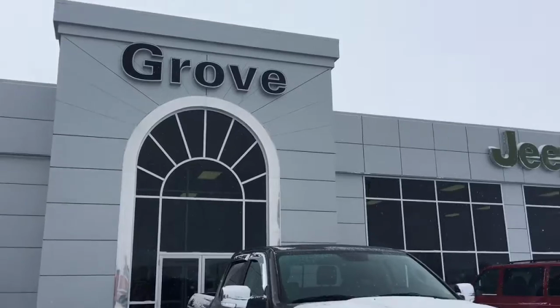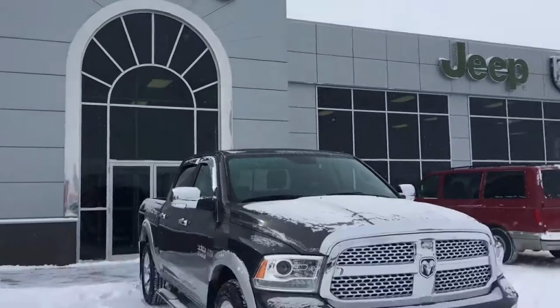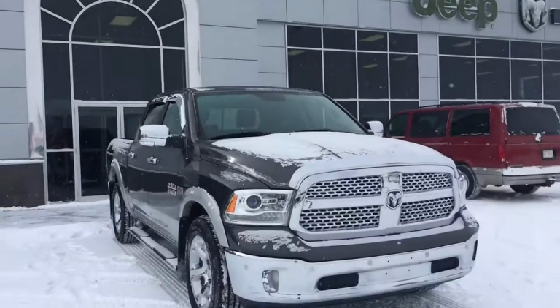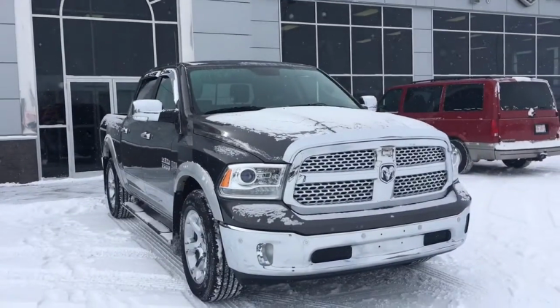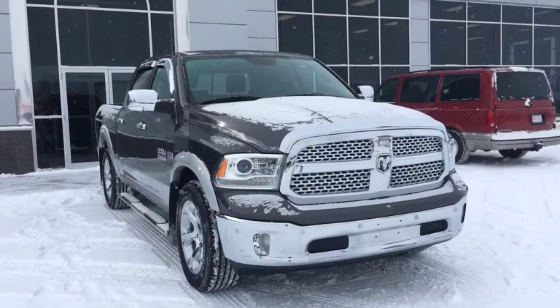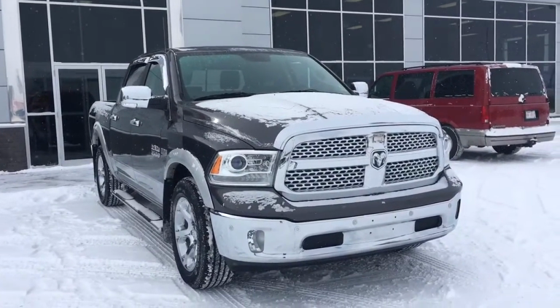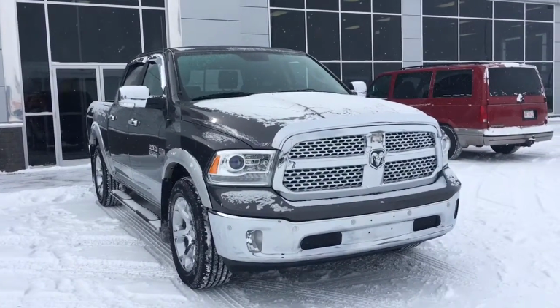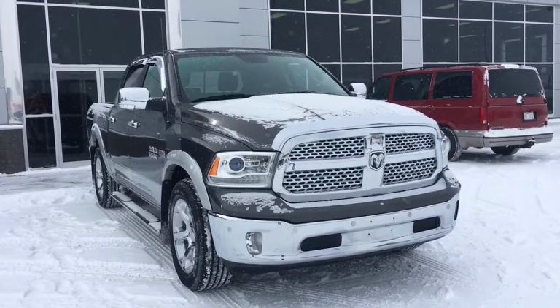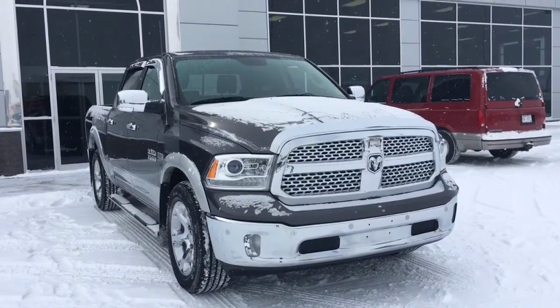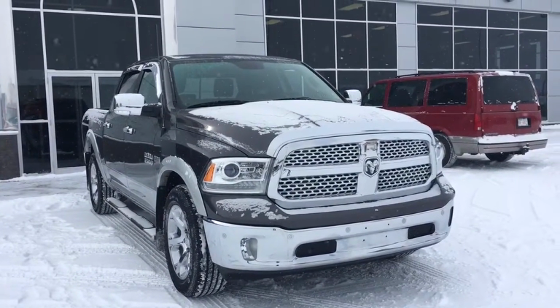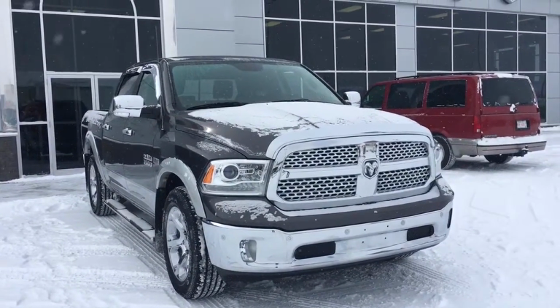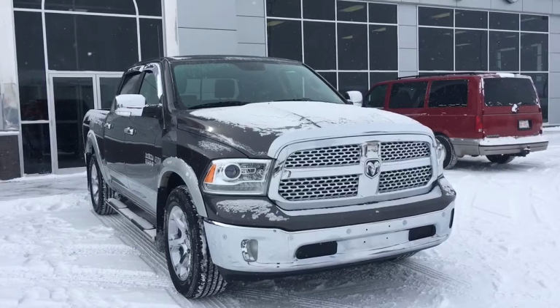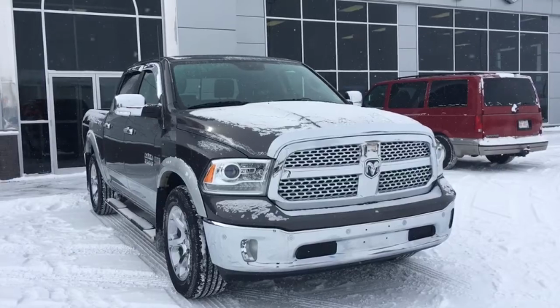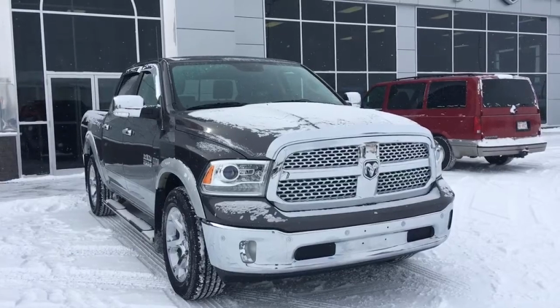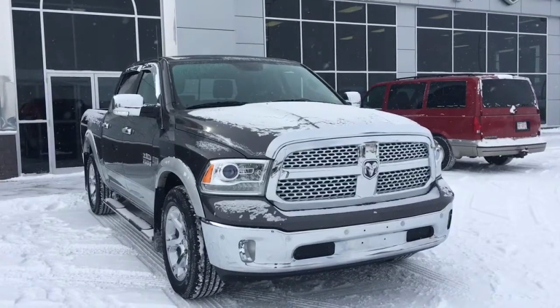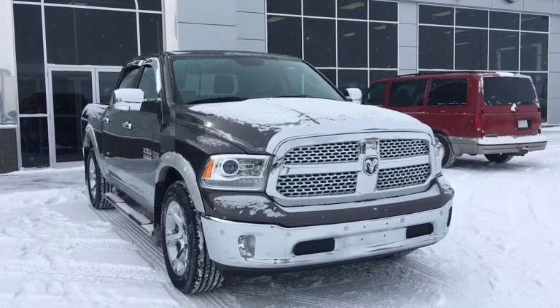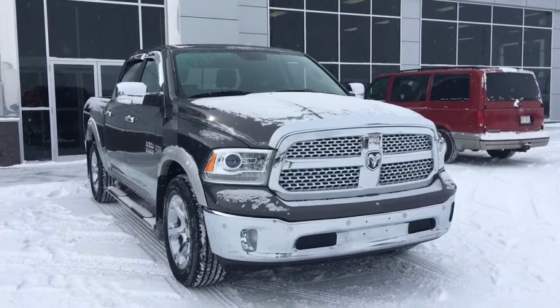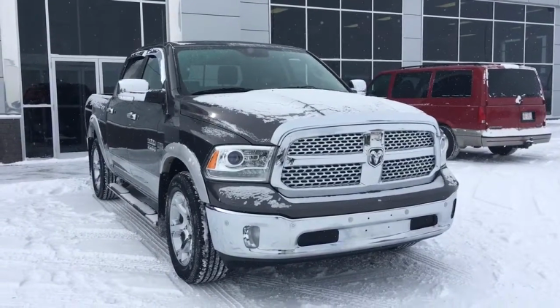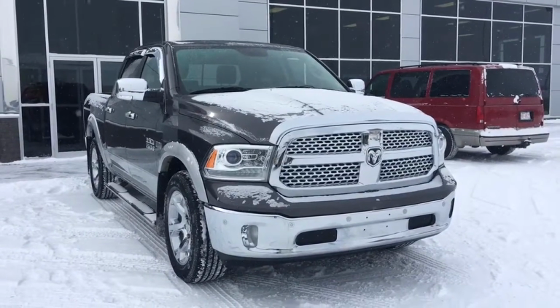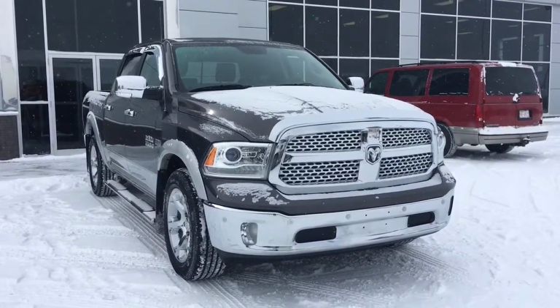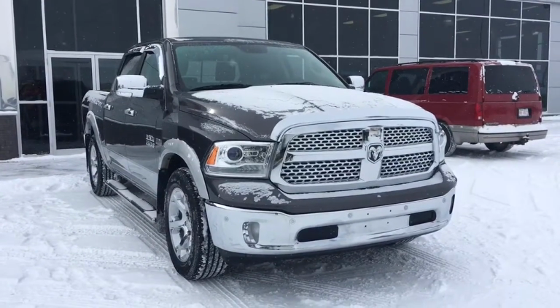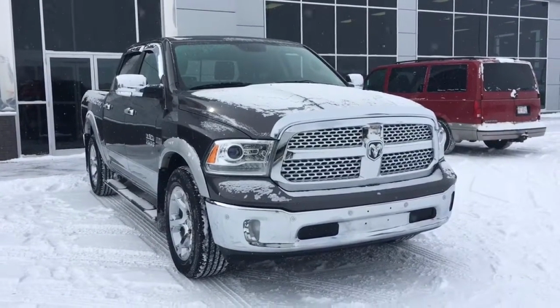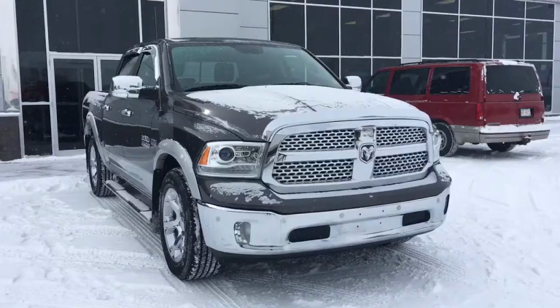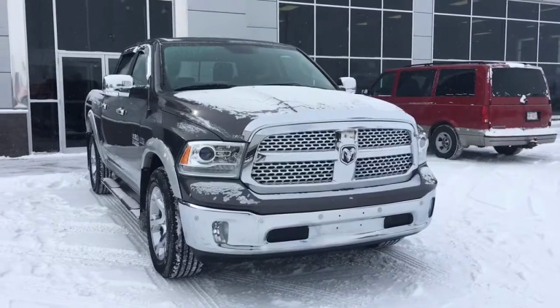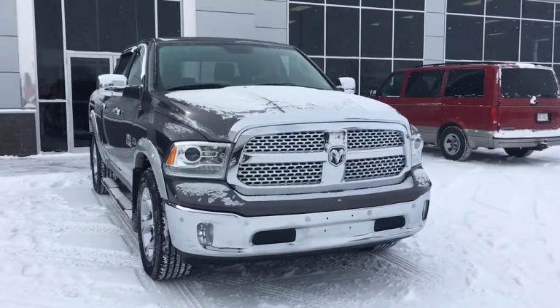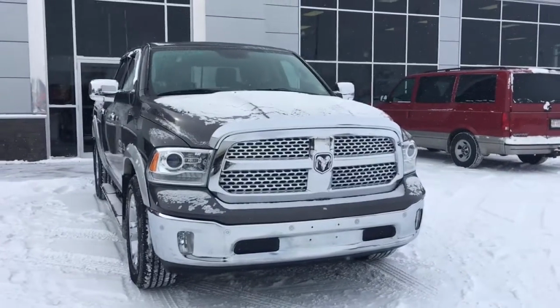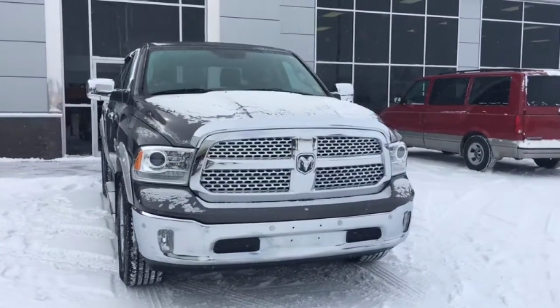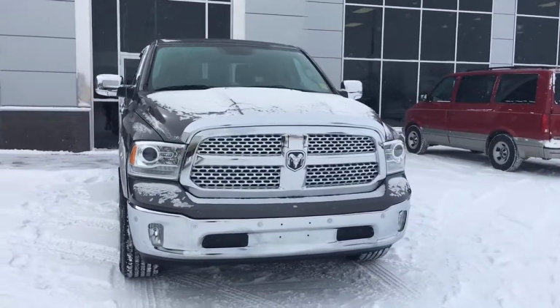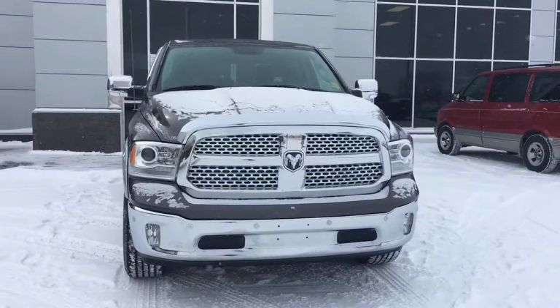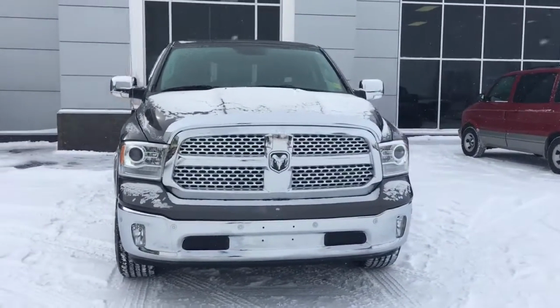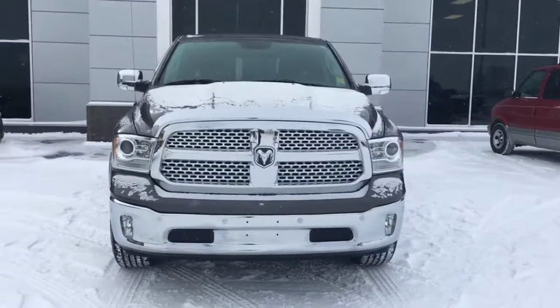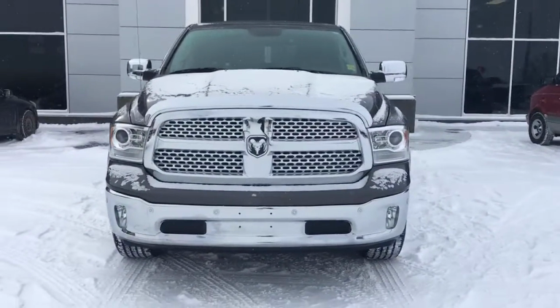Hello and welcome to Grove Dodge. My name is Jasmine and today we're going to be looking at this 2014 Dodge Ram 1500 Laramie in granite crystal metallic. It has a V8 5.7 Hemi engine pushing up 395 horsepower.